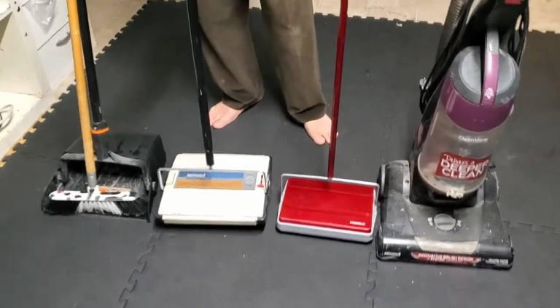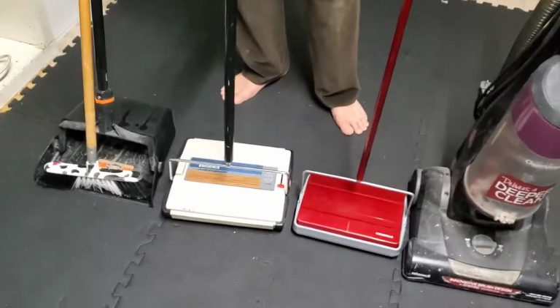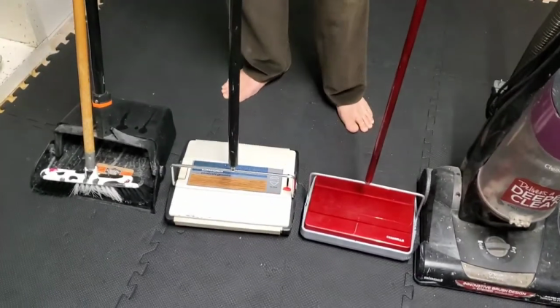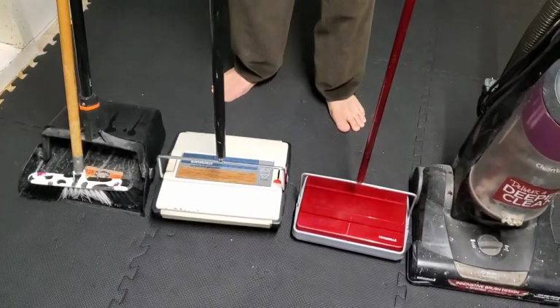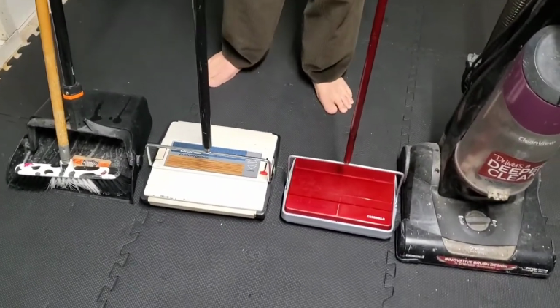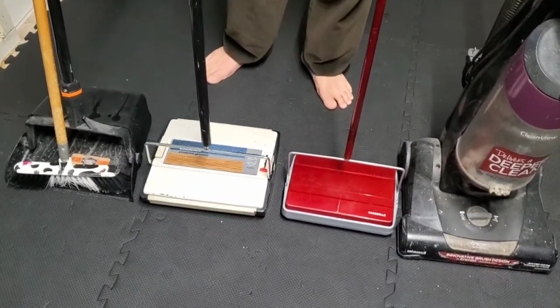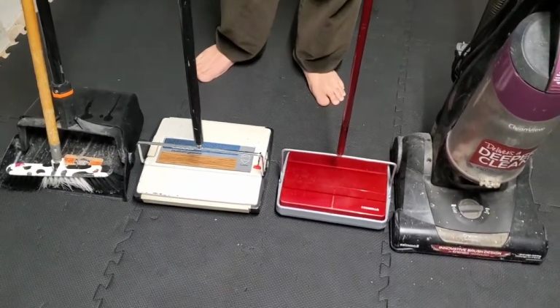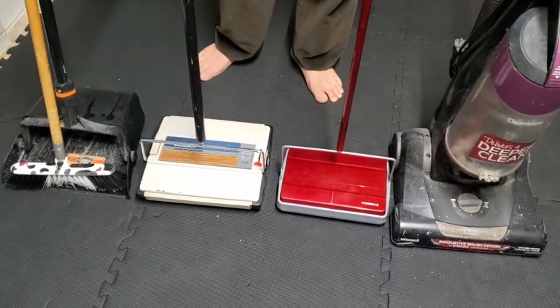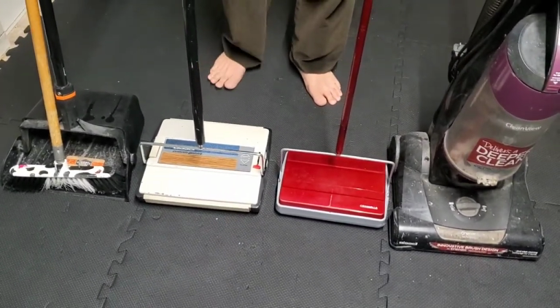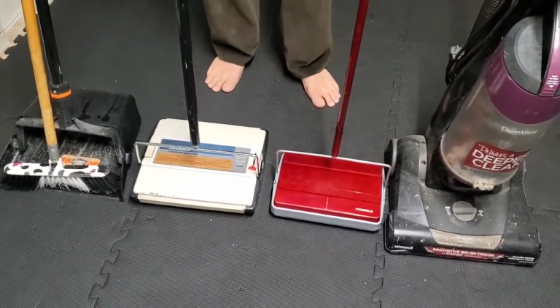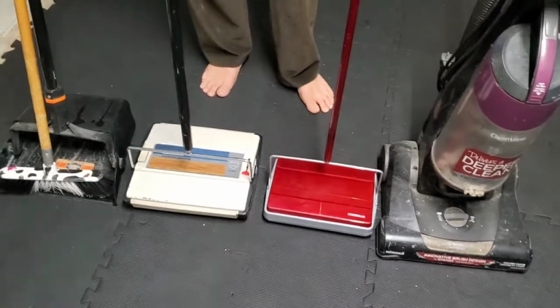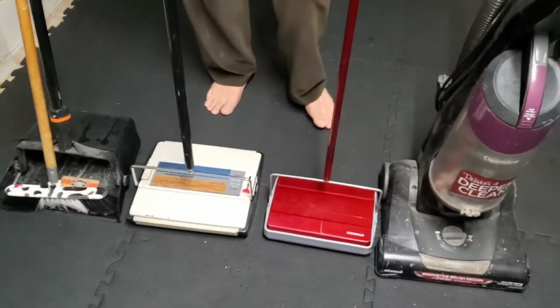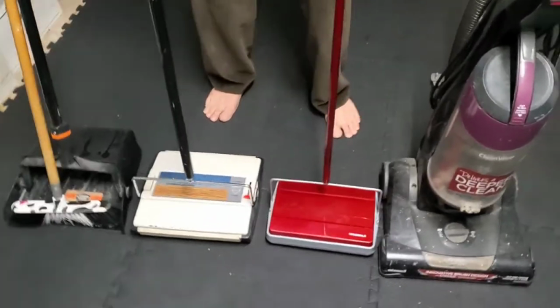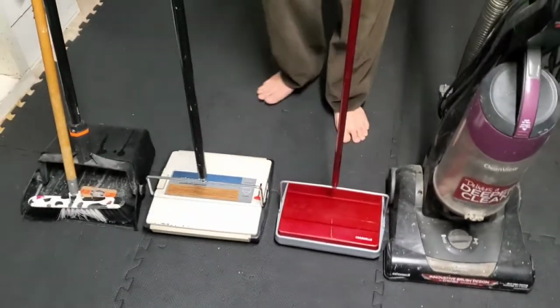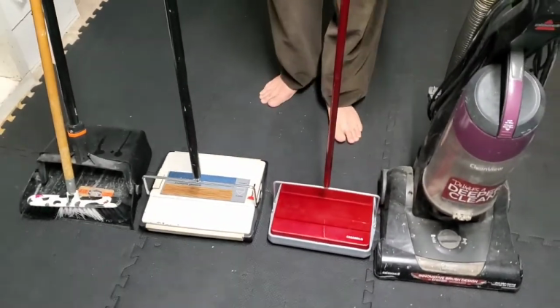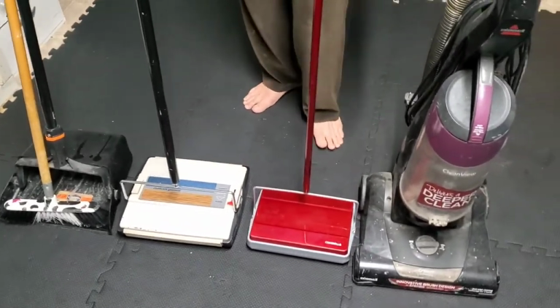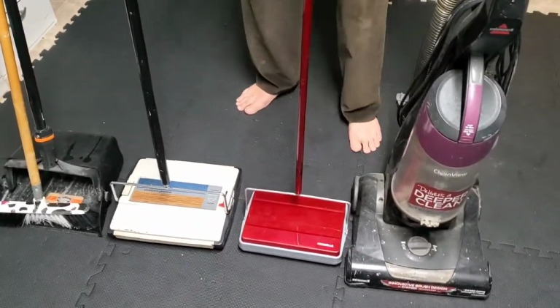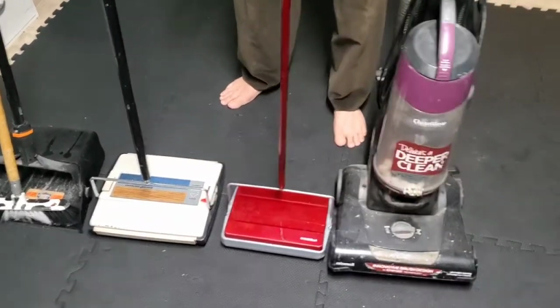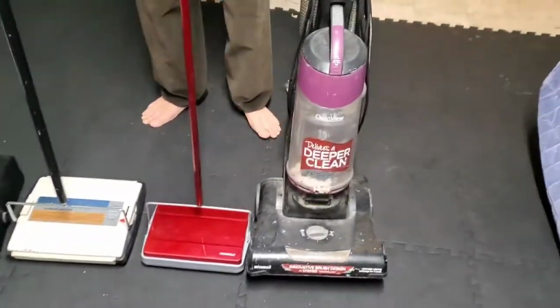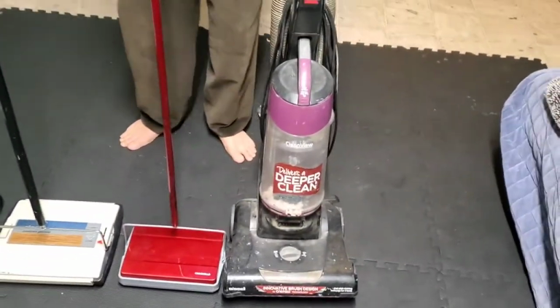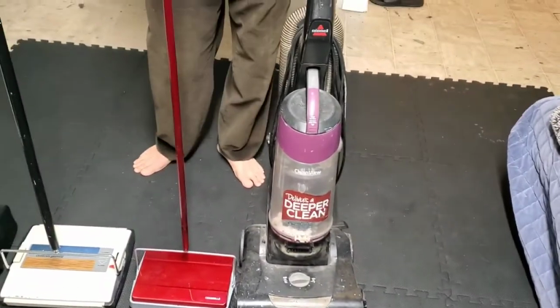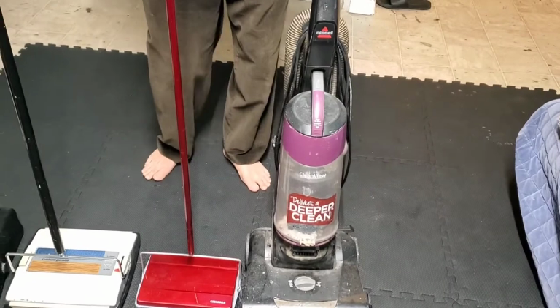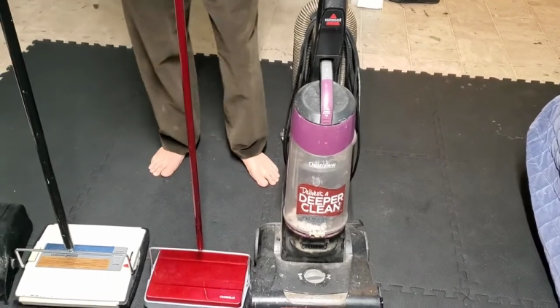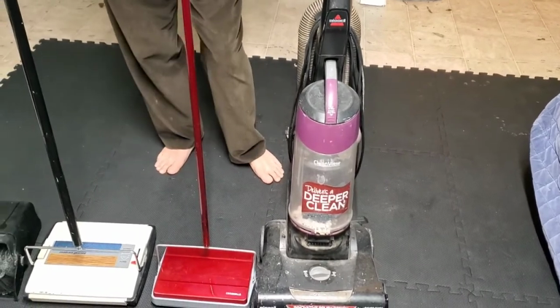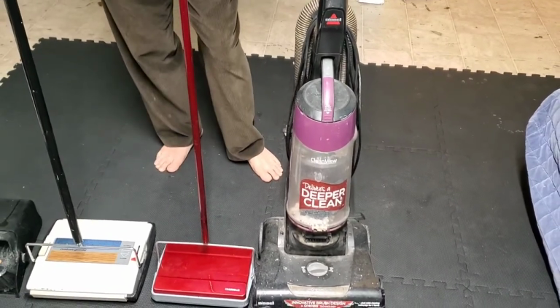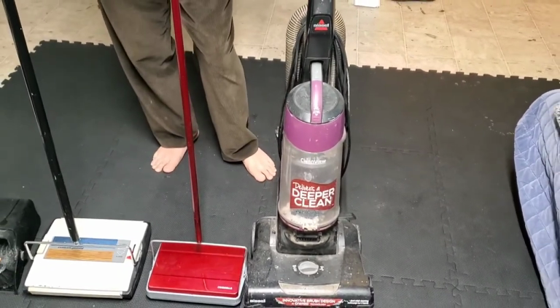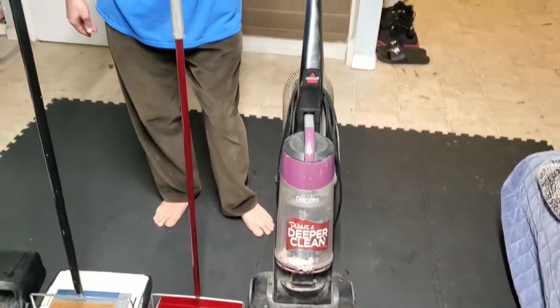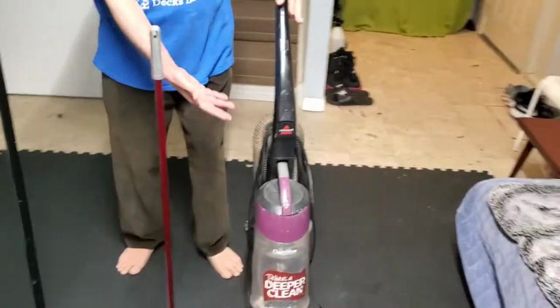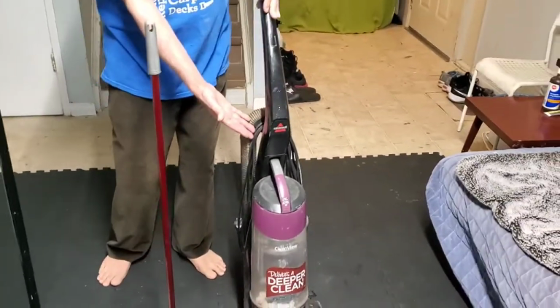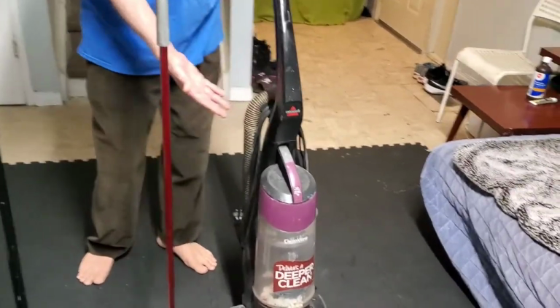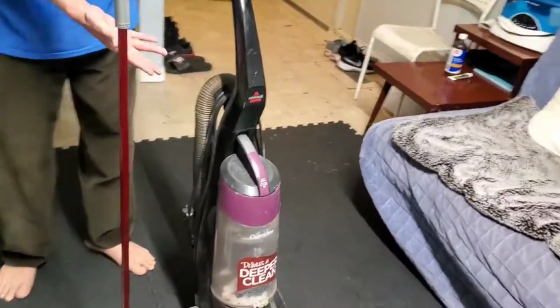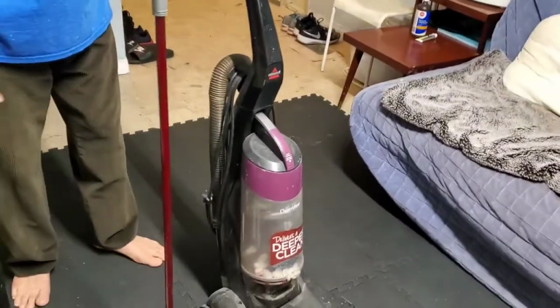This one, believe it or not, is one of the best I've found so far. The vacuum is kind of noisy, makes a big sound, and you need power to operate it.